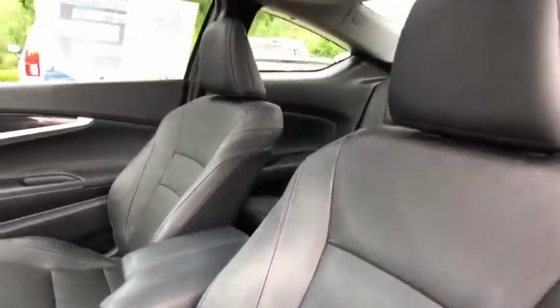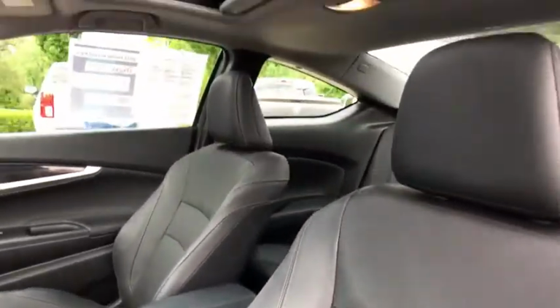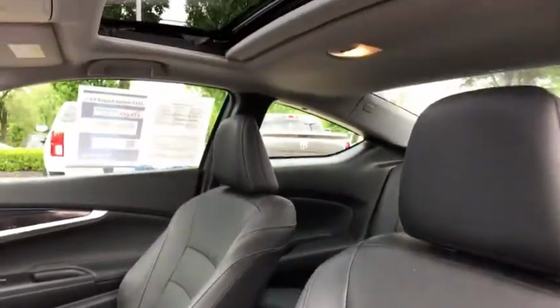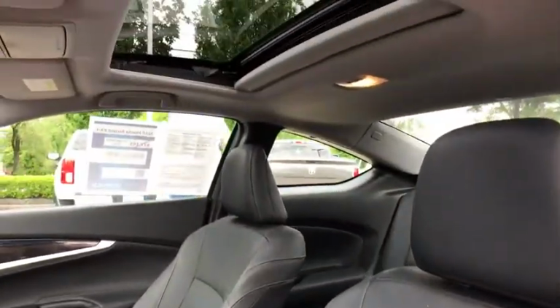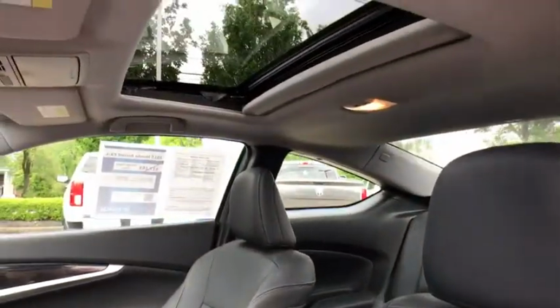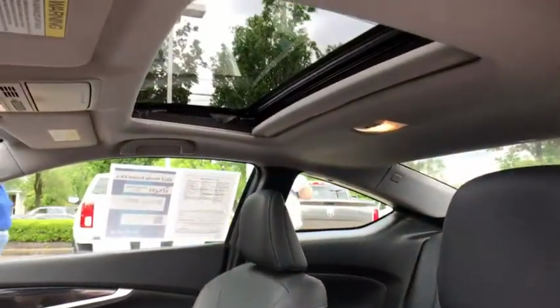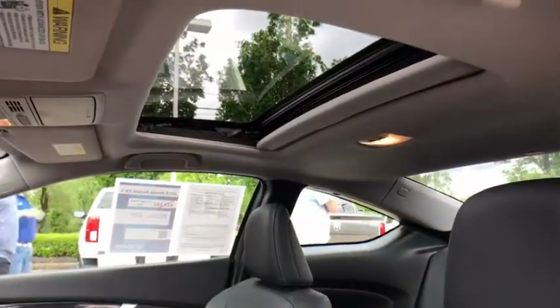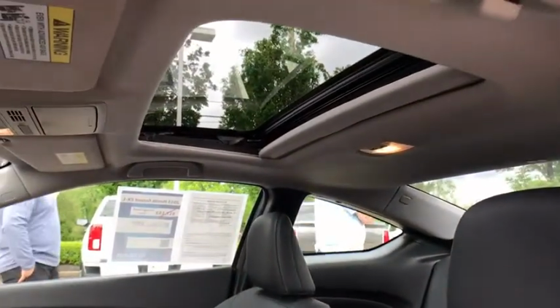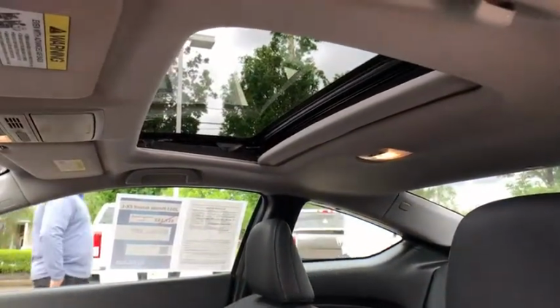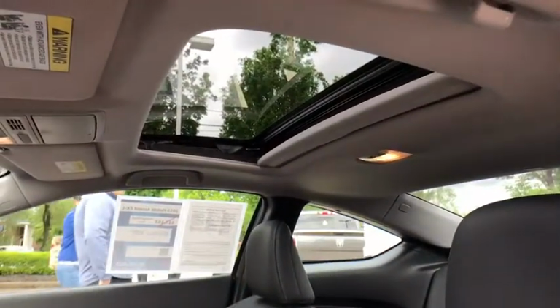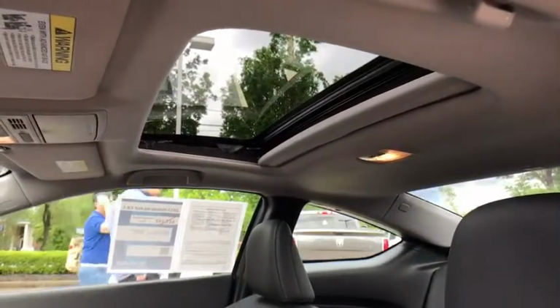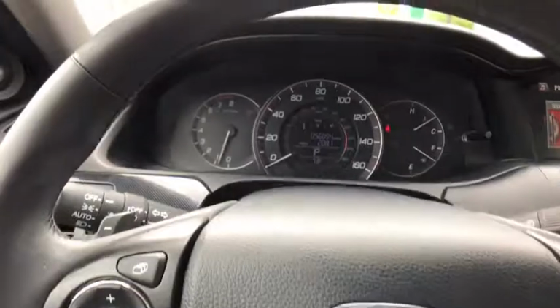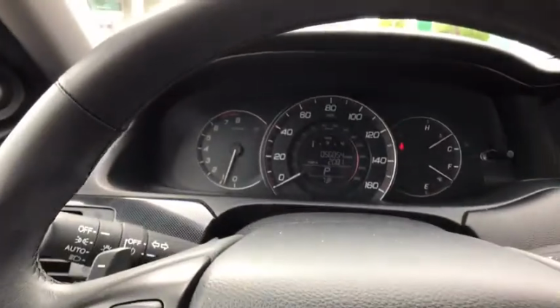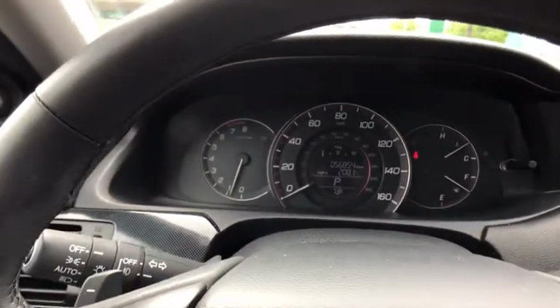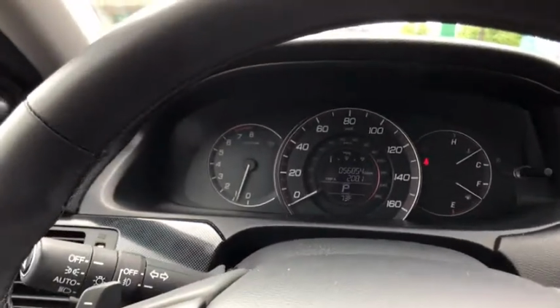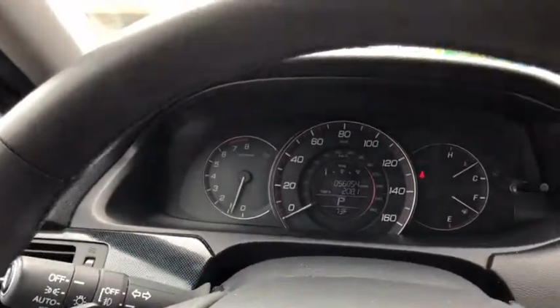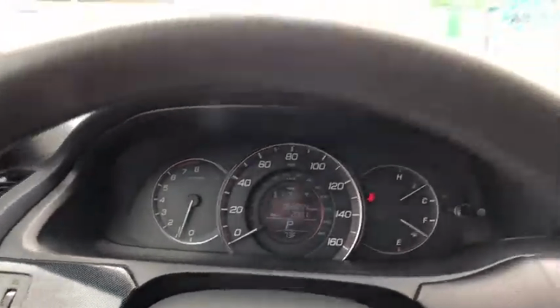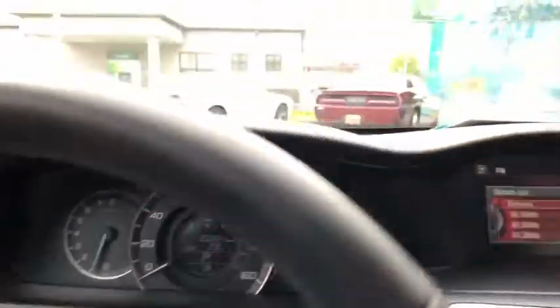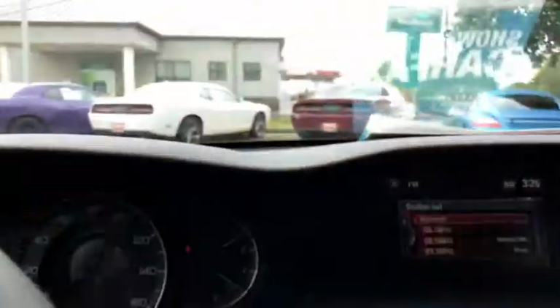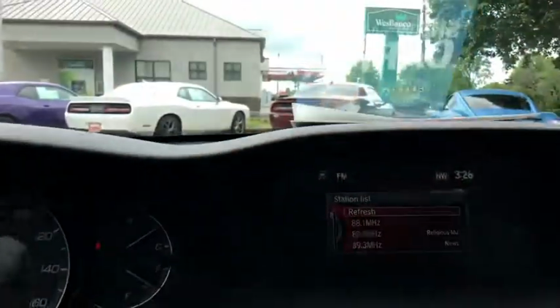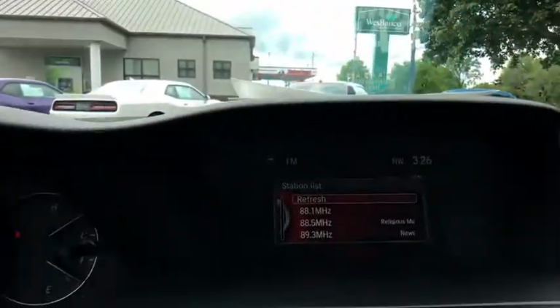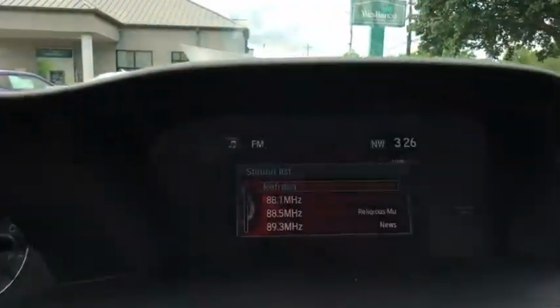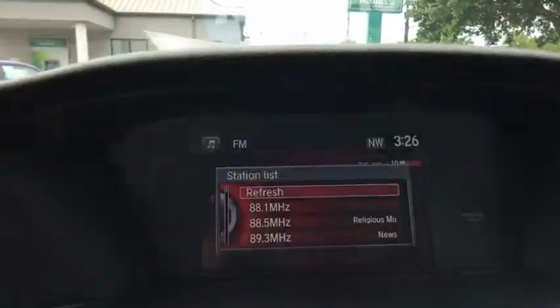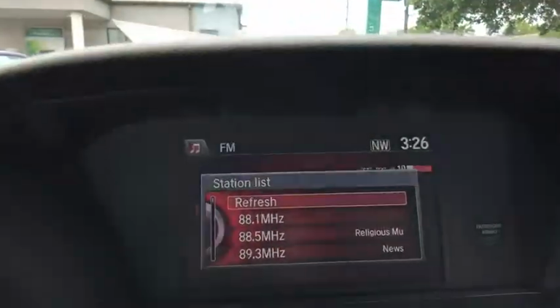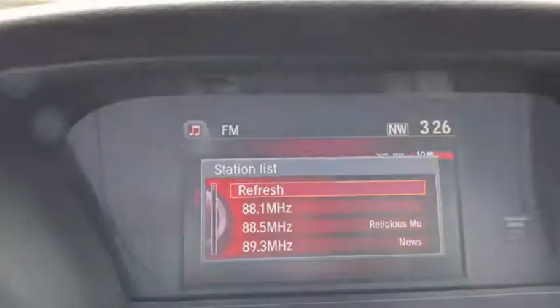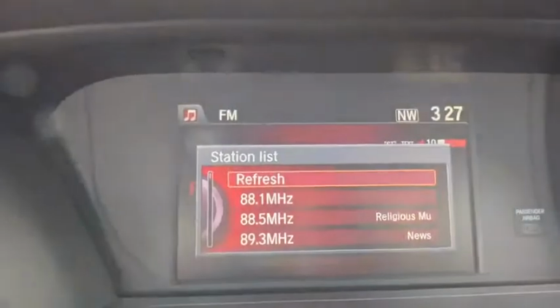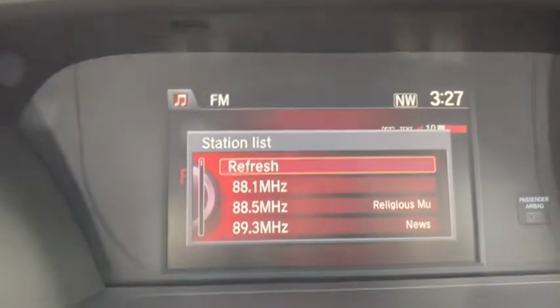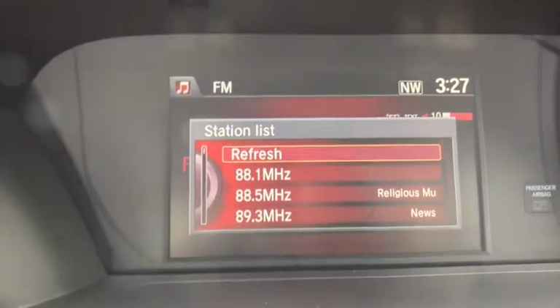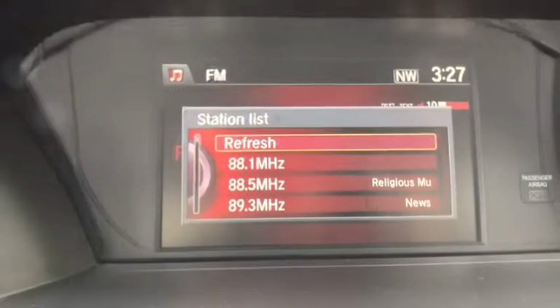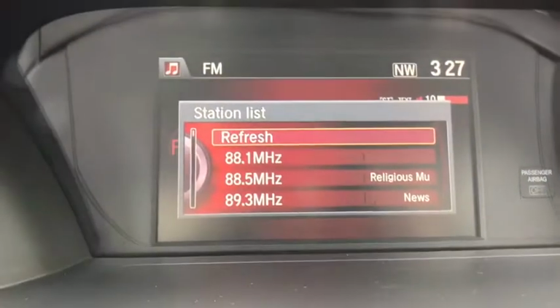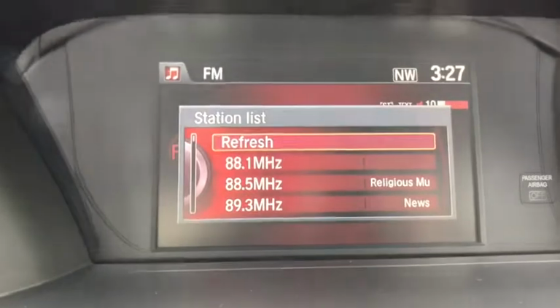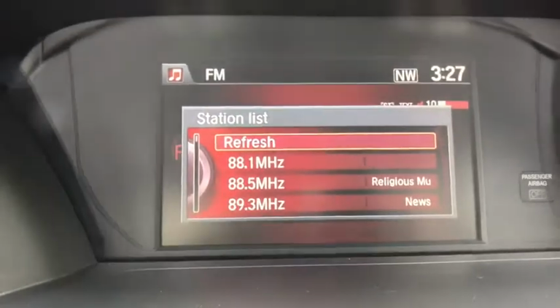Compass, electronic stability control, security system, trip computer, fog lights, remote keyless entry, brake assist, power moonroof.